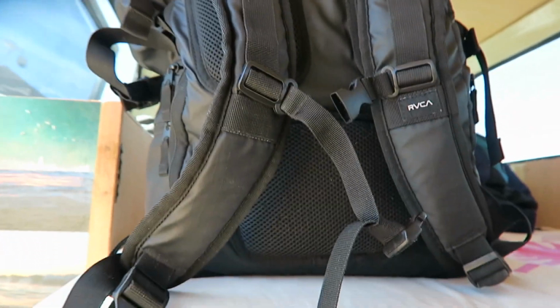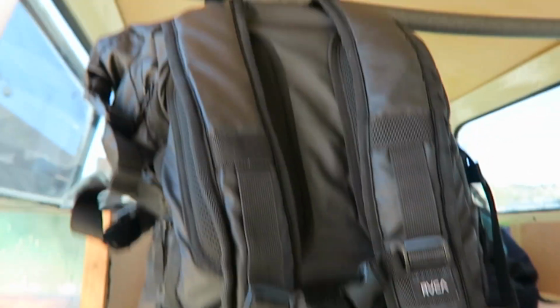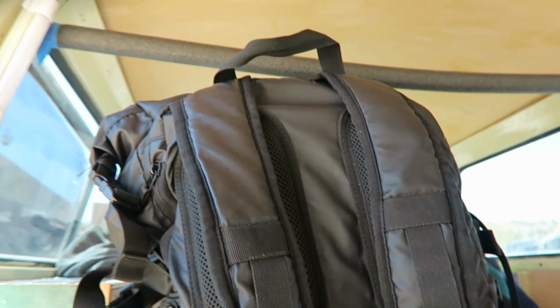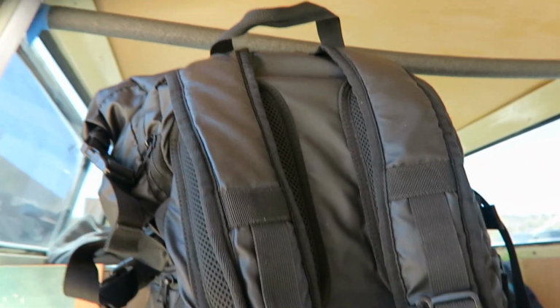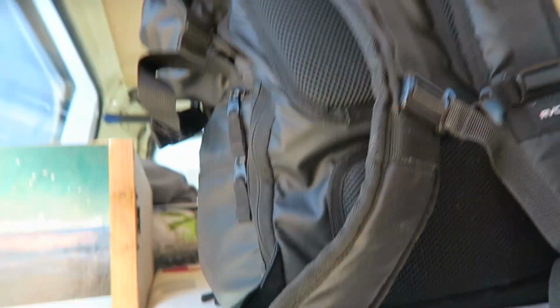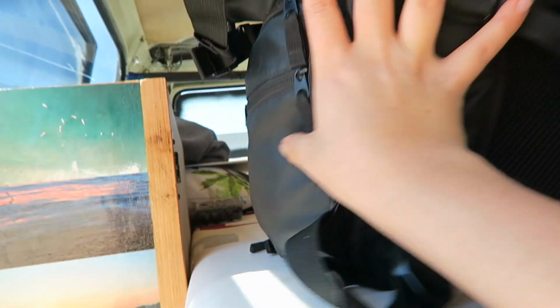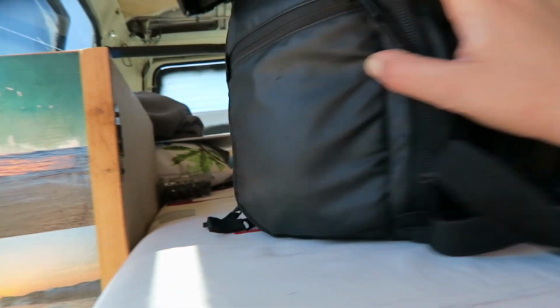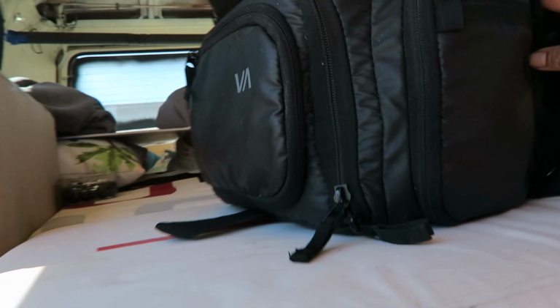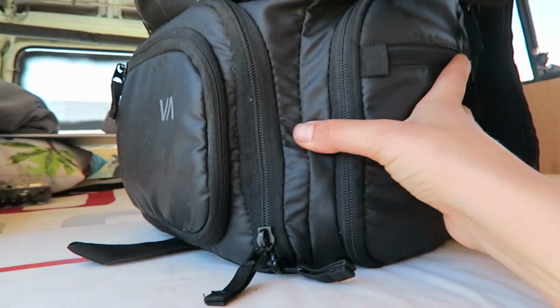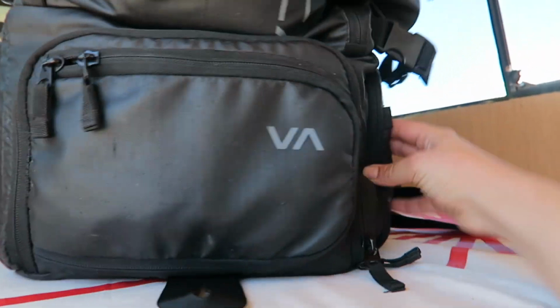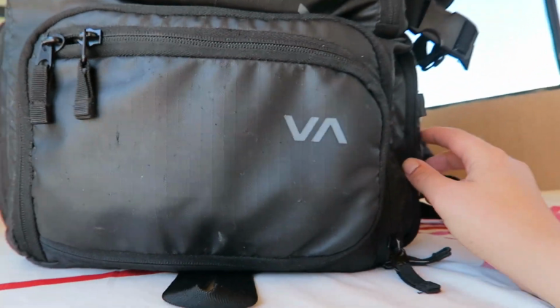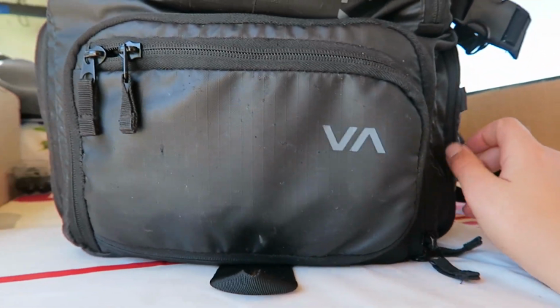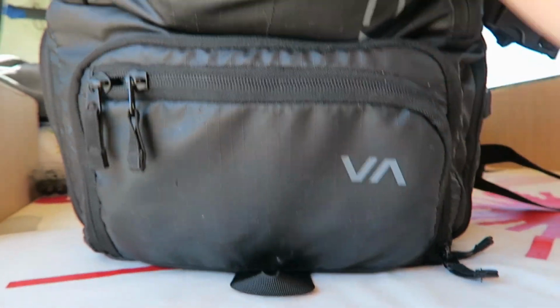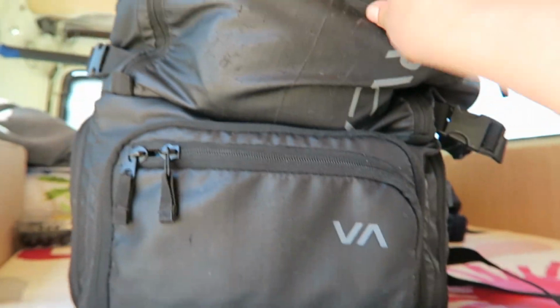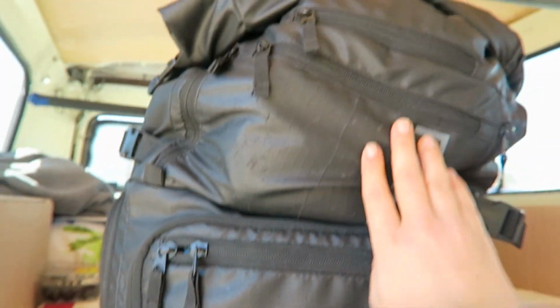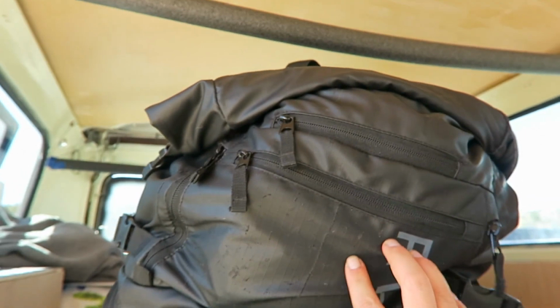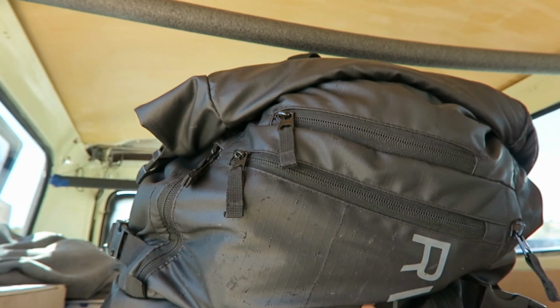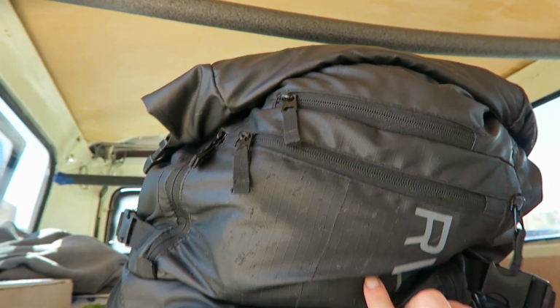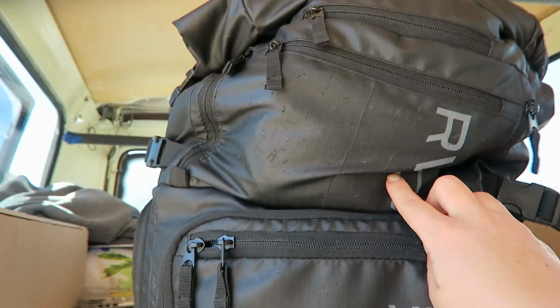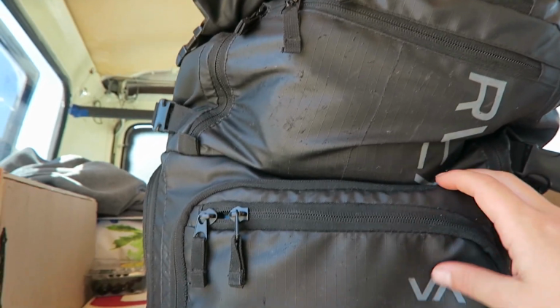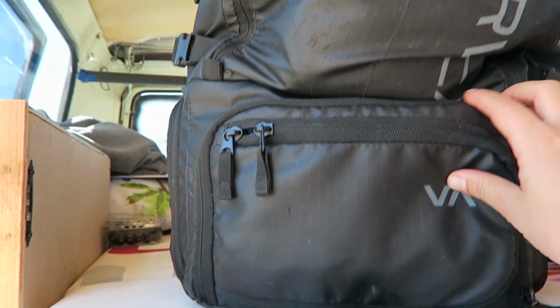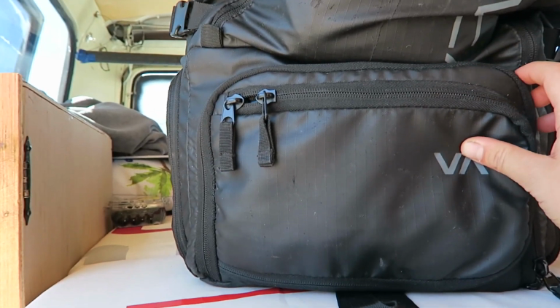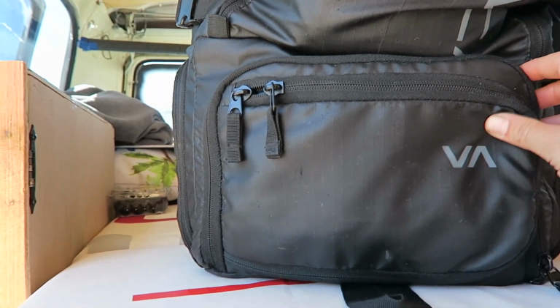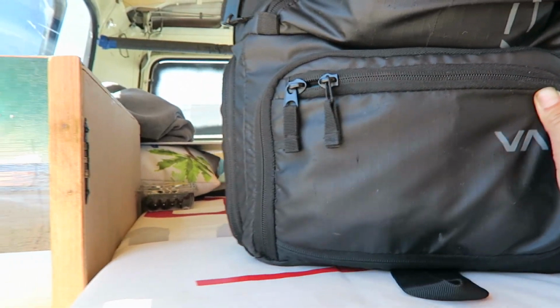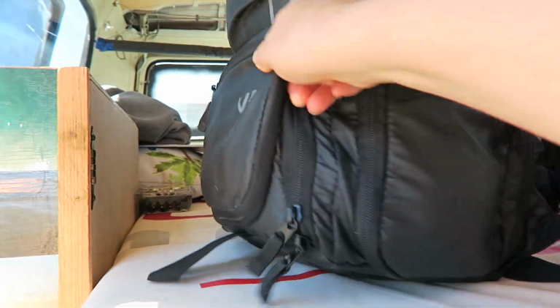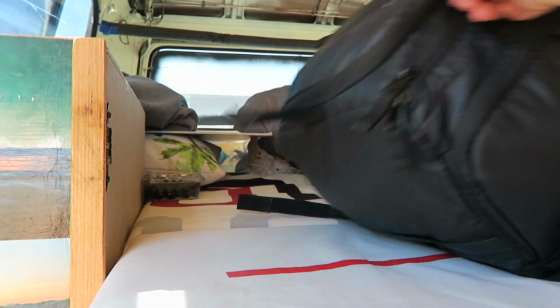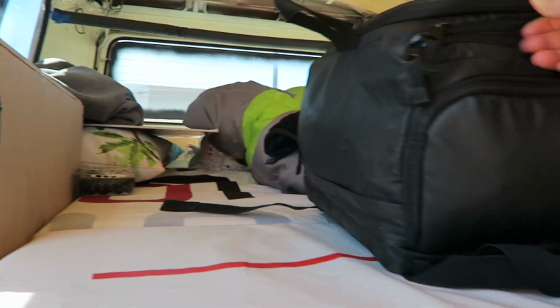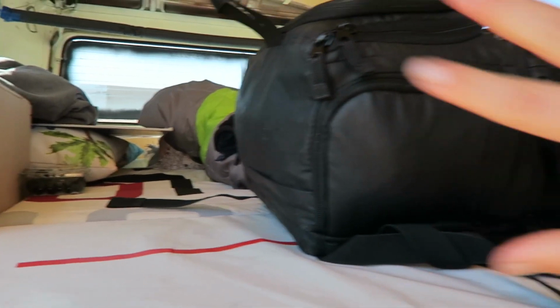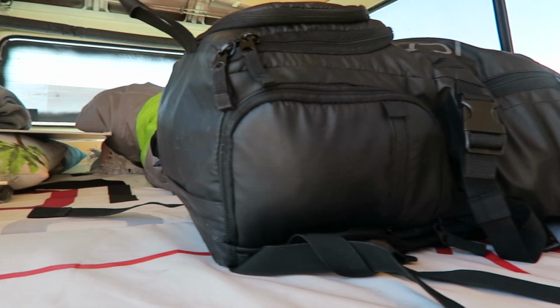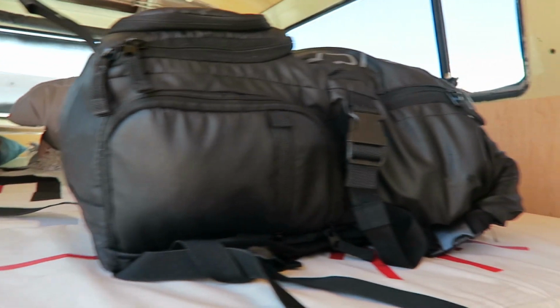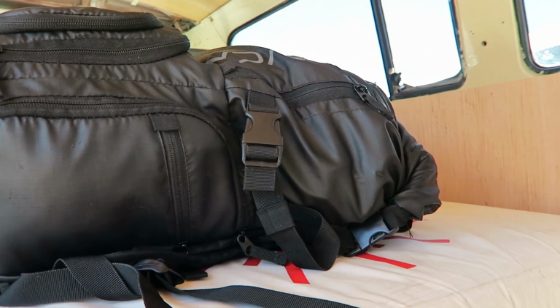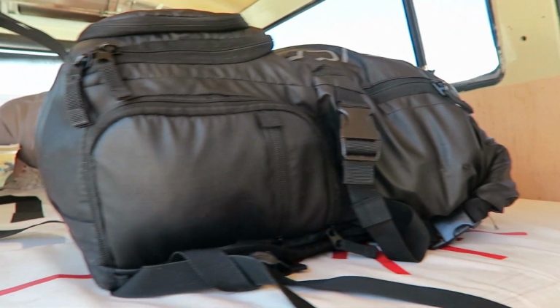This is a nice little day bag — I really like it. I've used it so much for my travels and it's held up pretty well for a mid-range bag. It's not perfect but it works well for putting your stuff in and has compartments to organize.